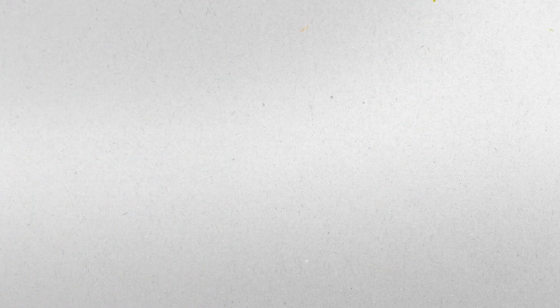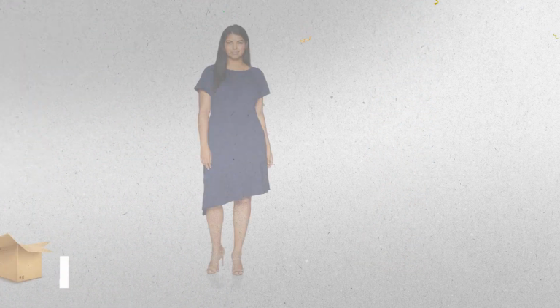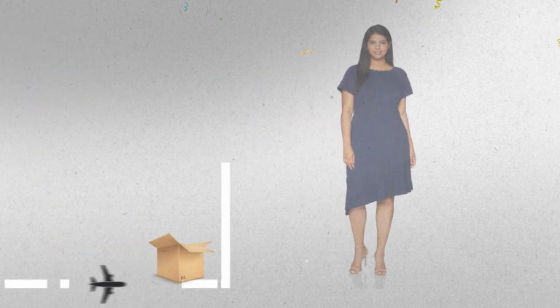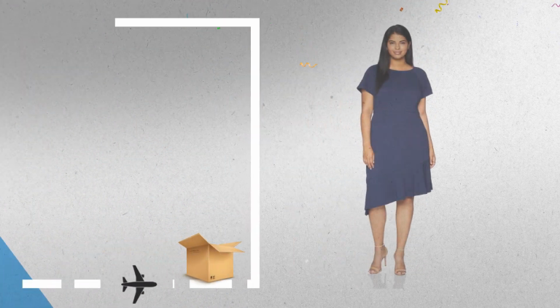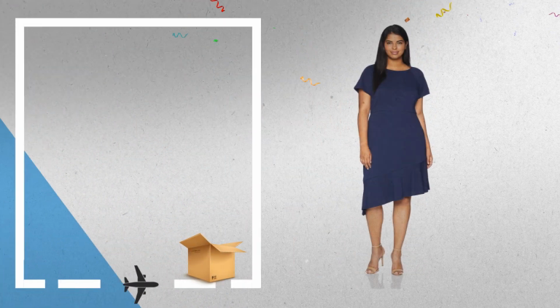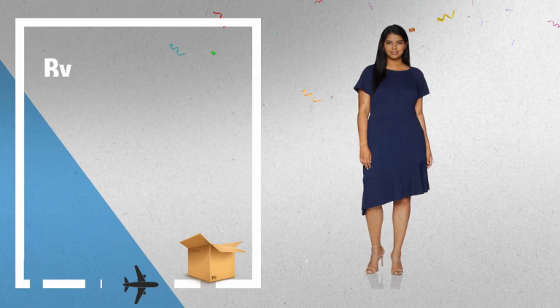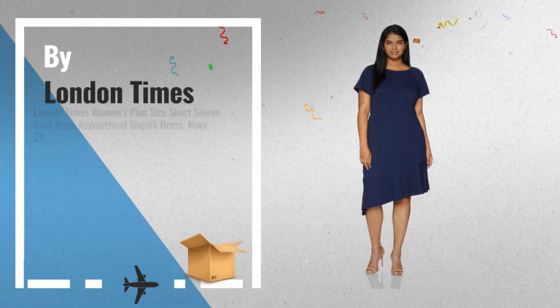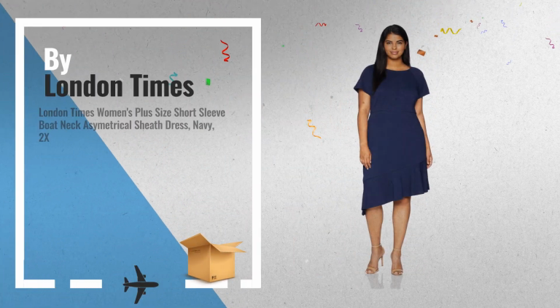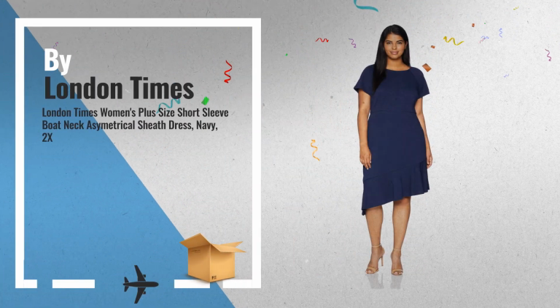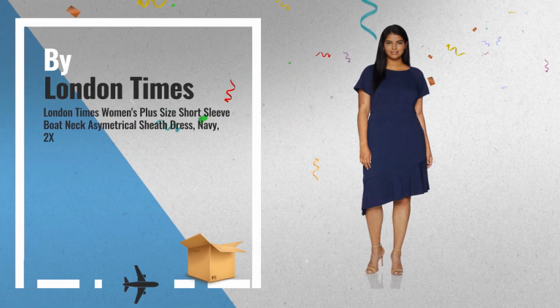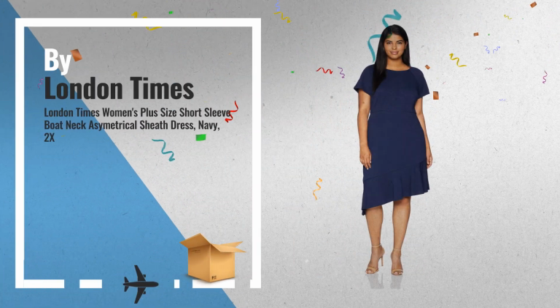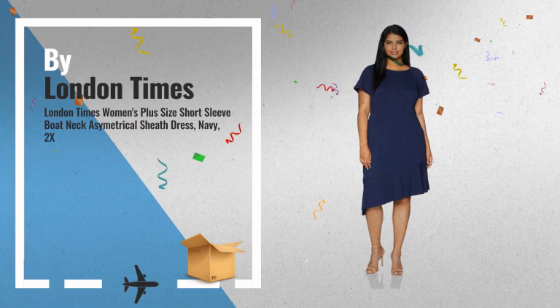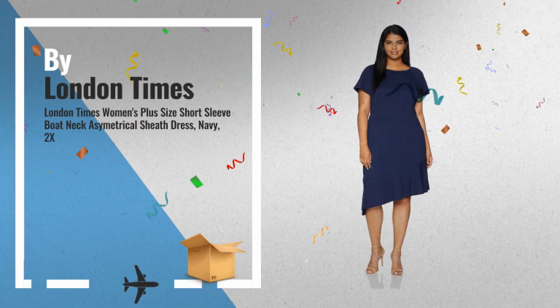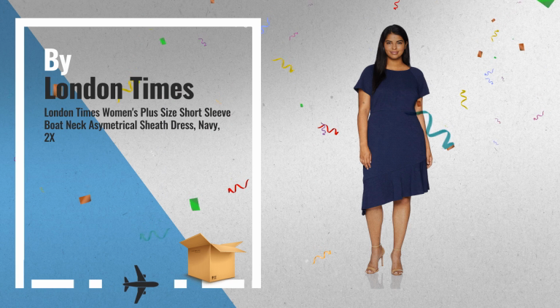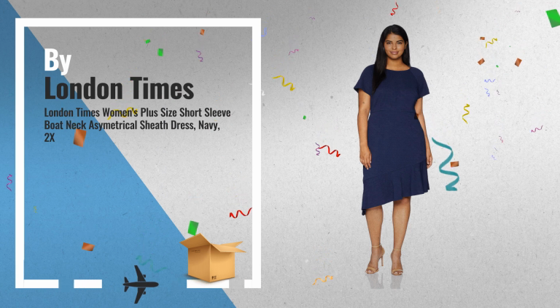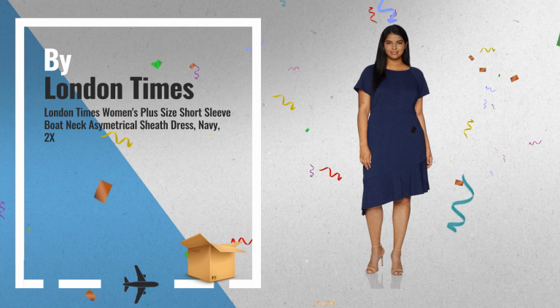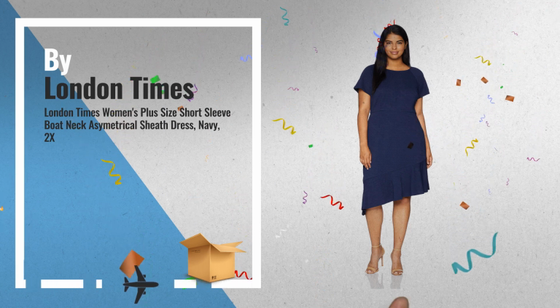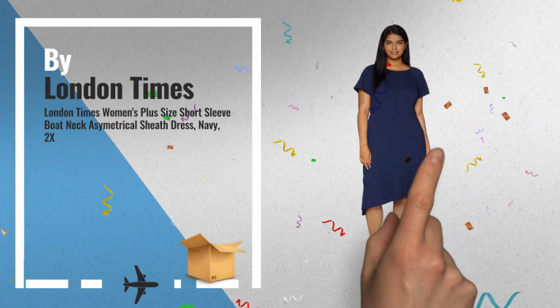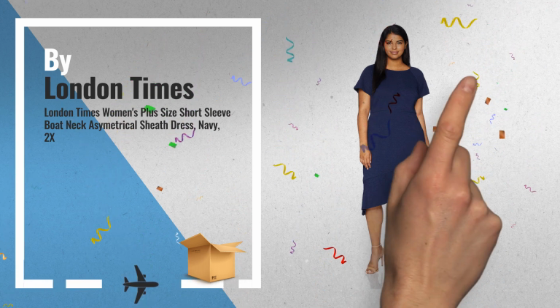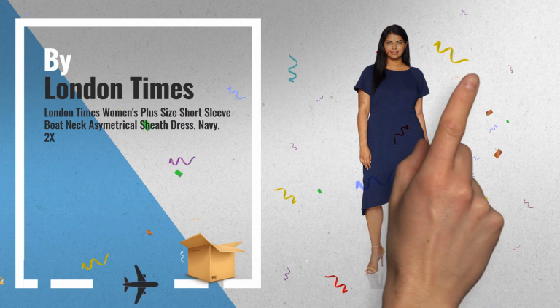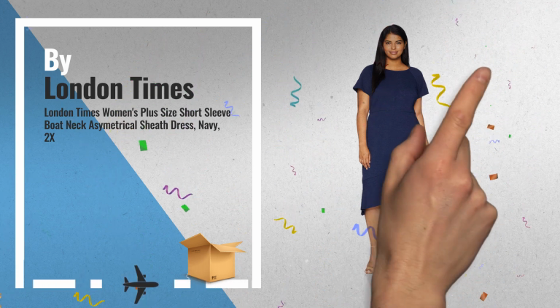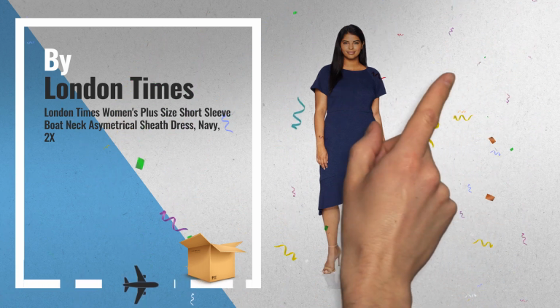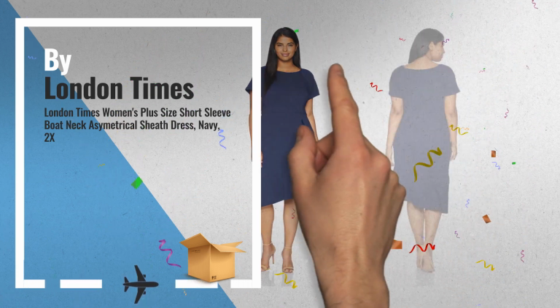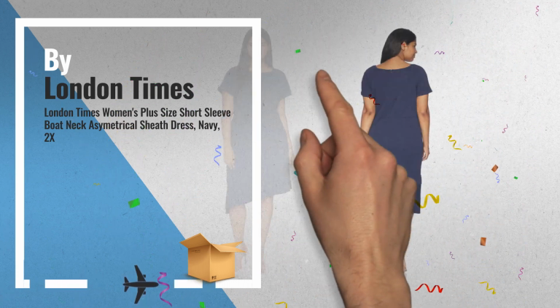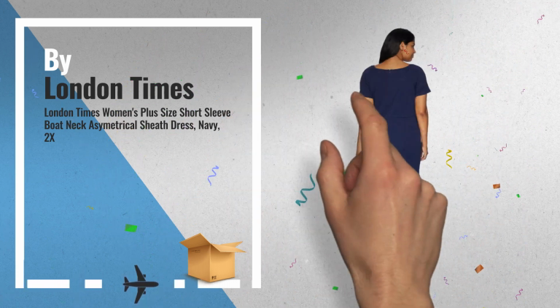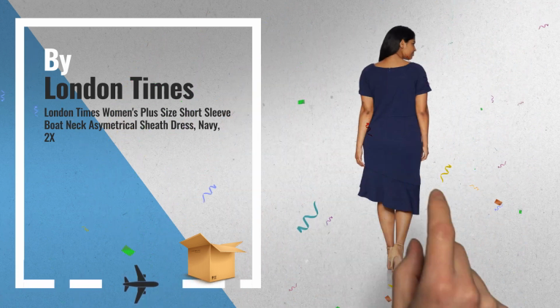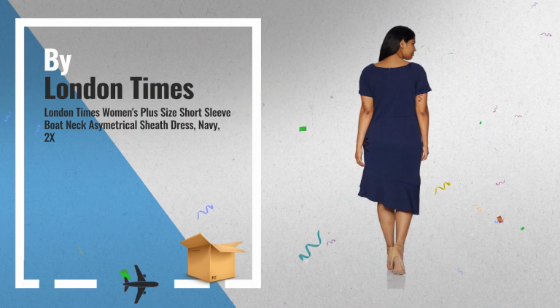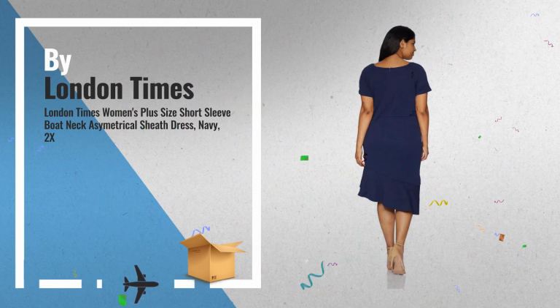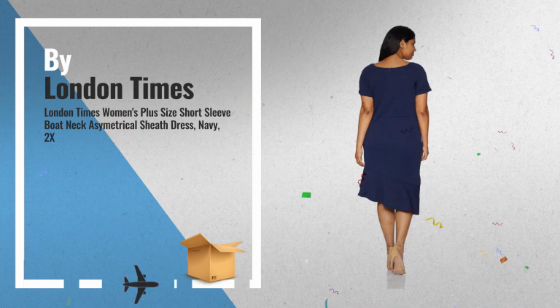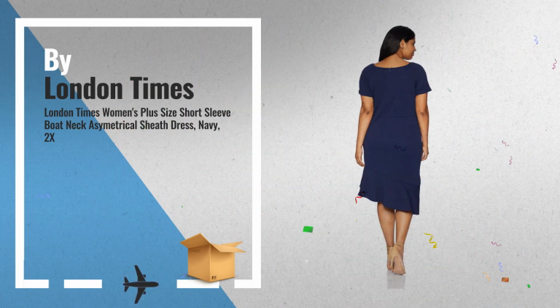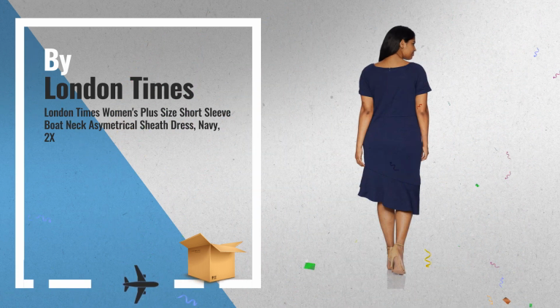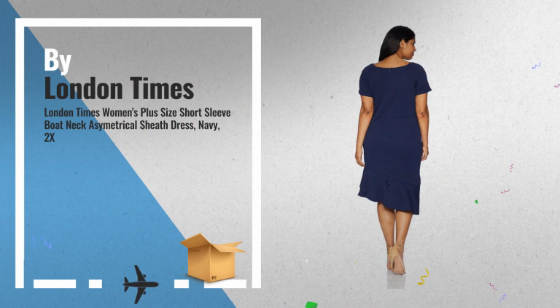Number 4: London Times Plus Size Short Sleeve Boat Neck Asymmetrical Sheath Dress, by London Times.